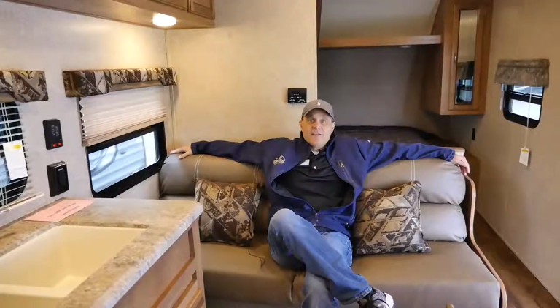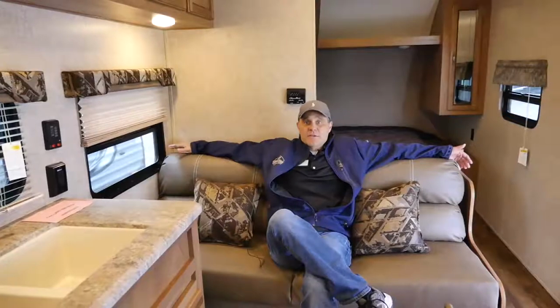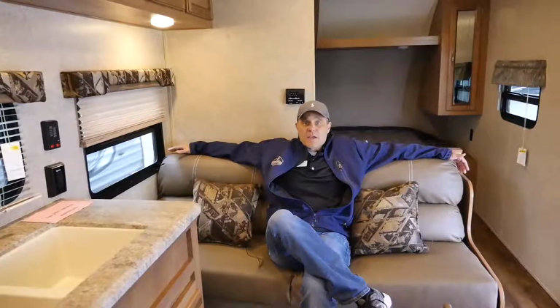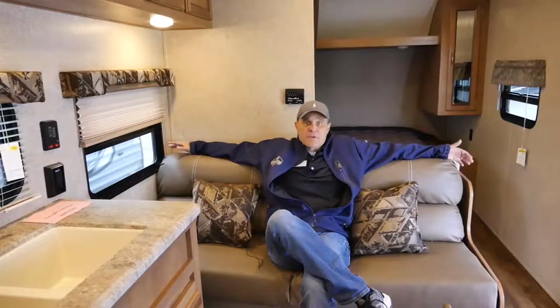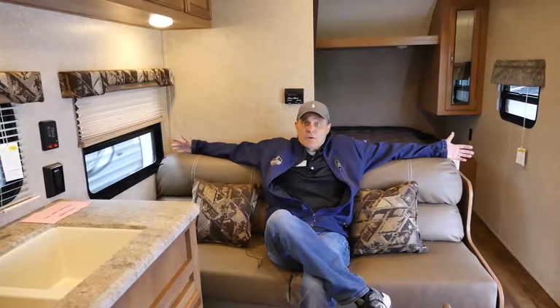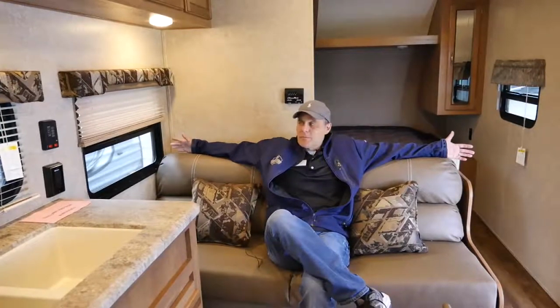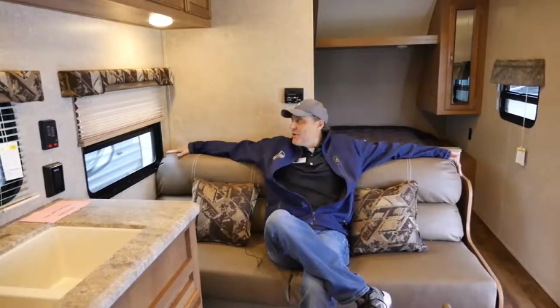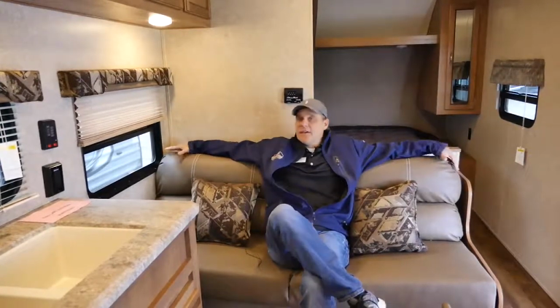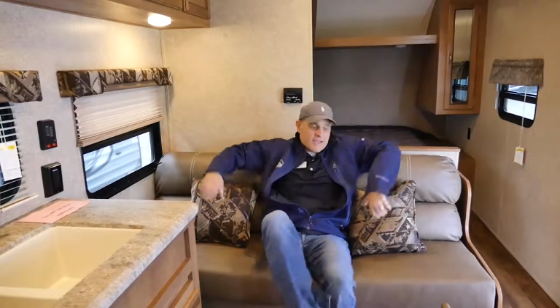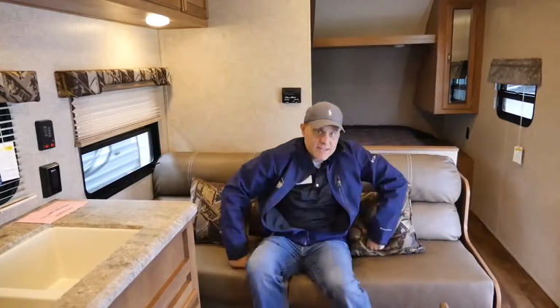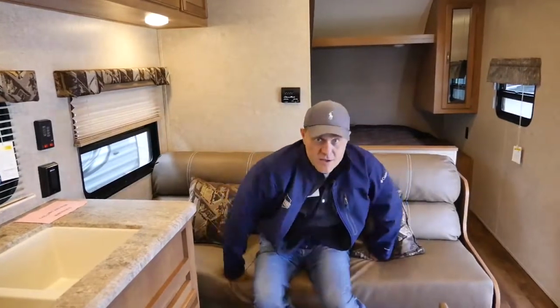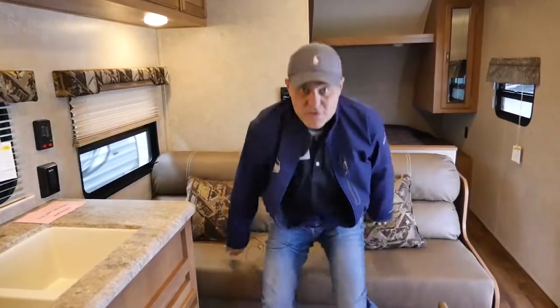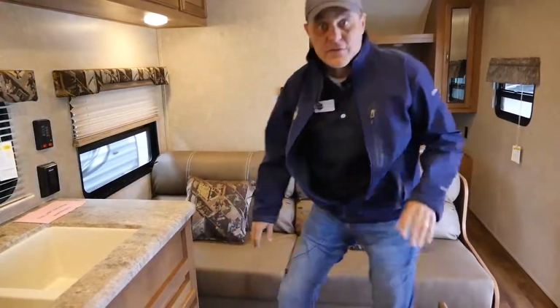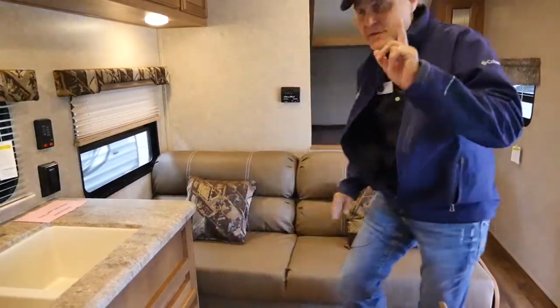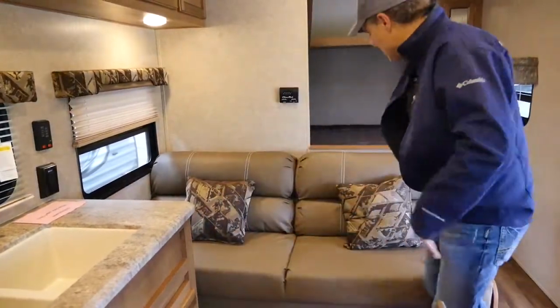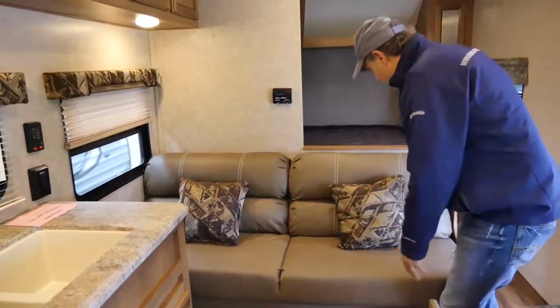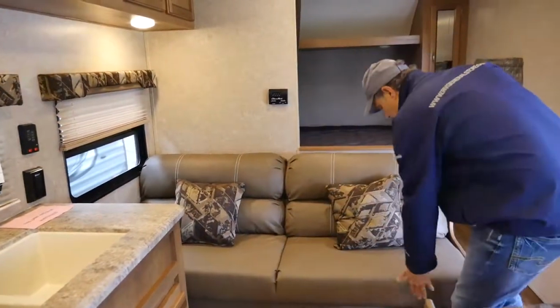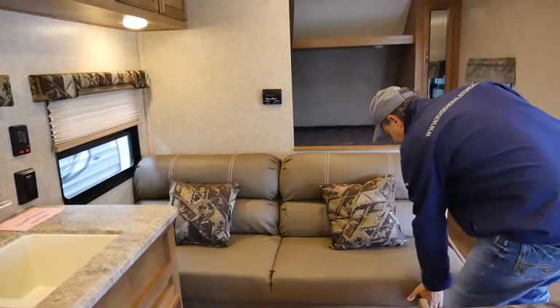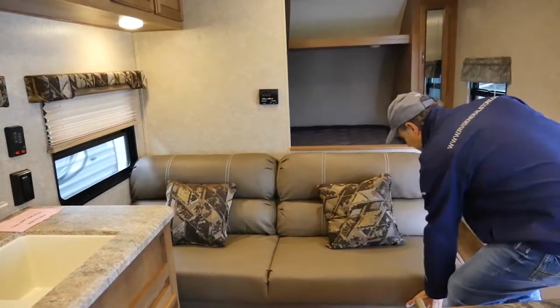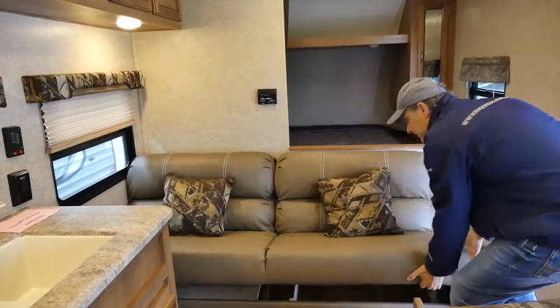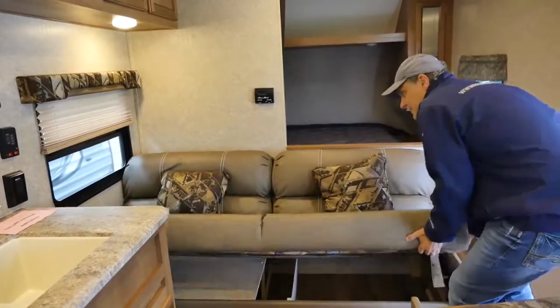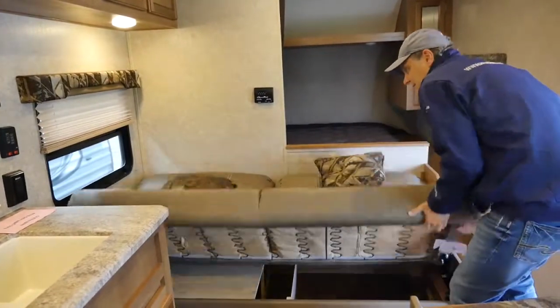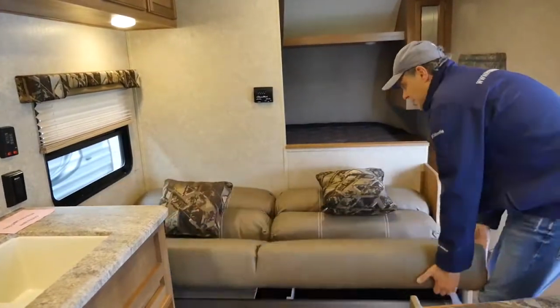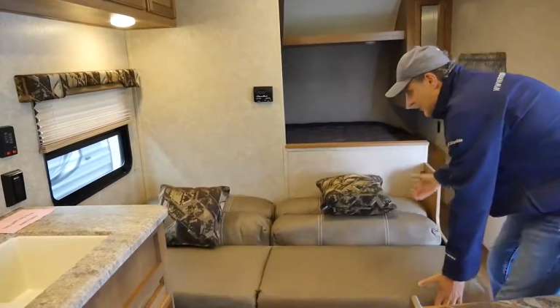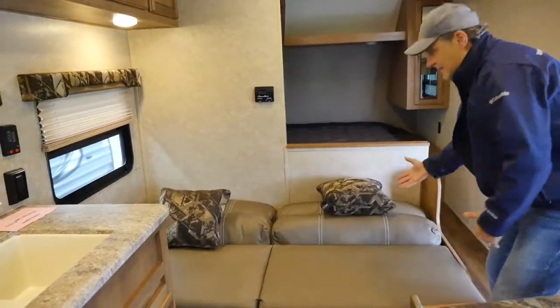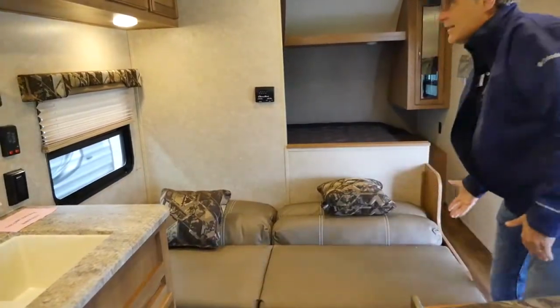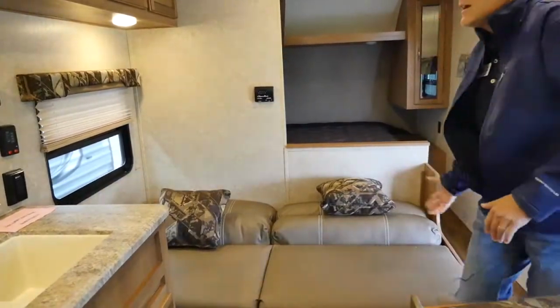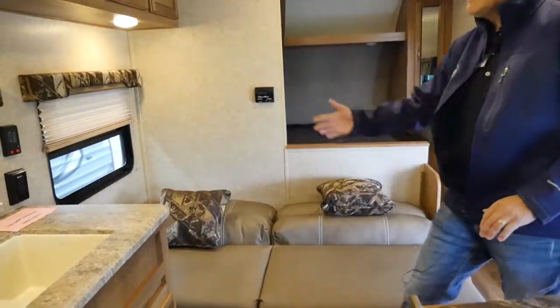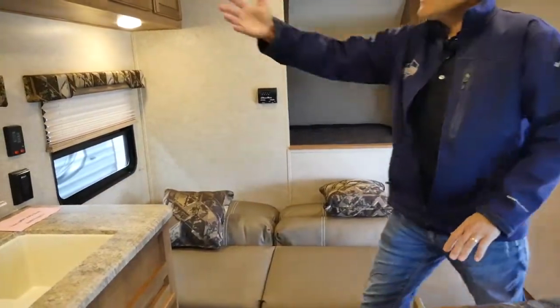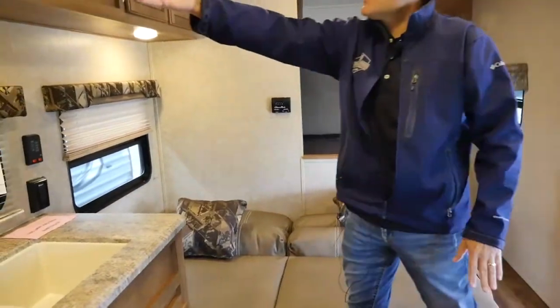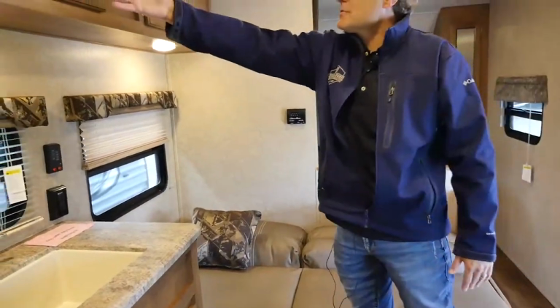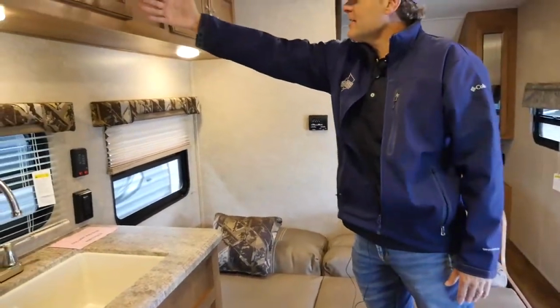This trailer comes with a real comfortable sofa and it also converts into a bed — real simple. And look at all this storage right here.